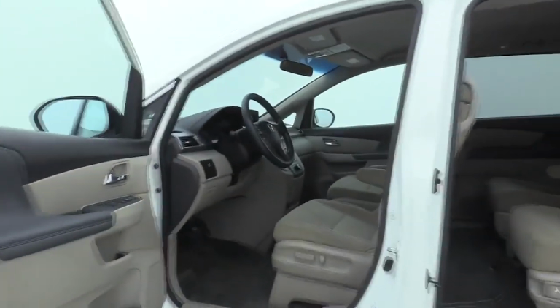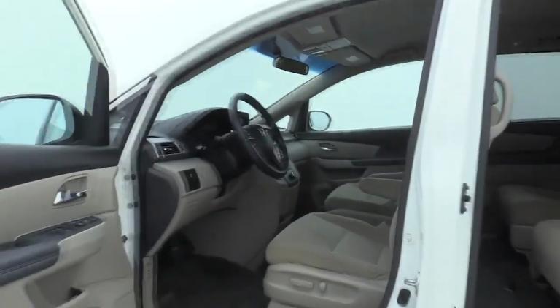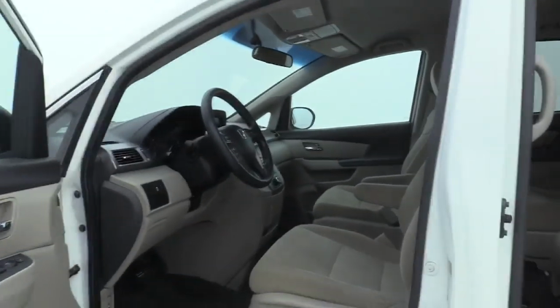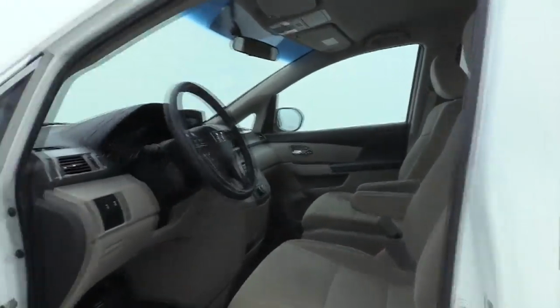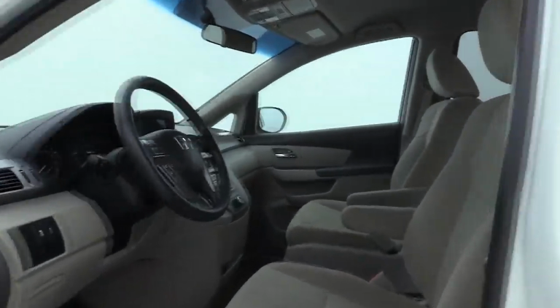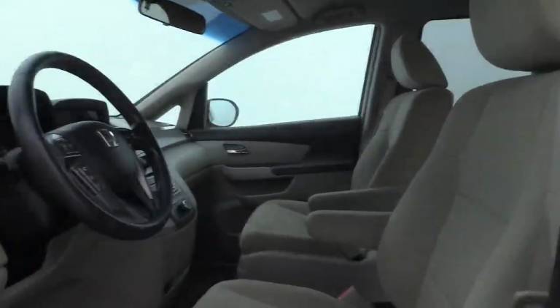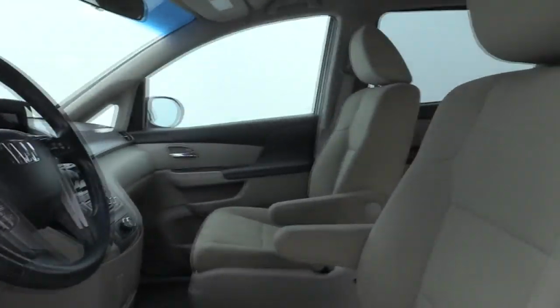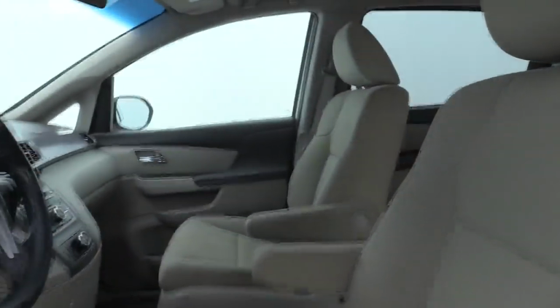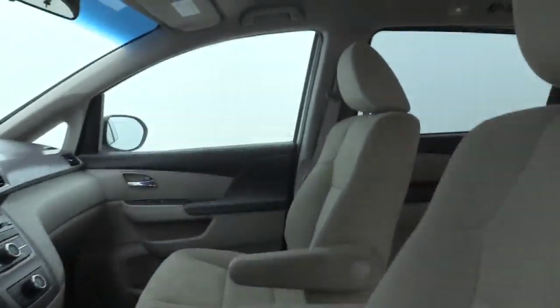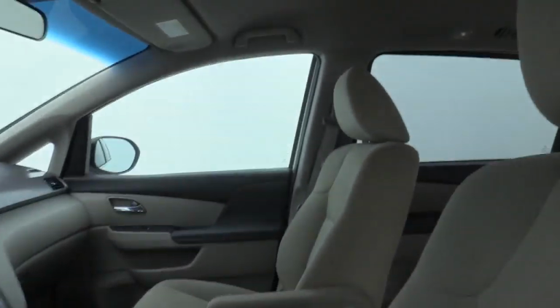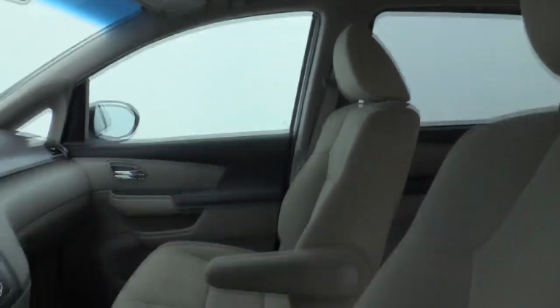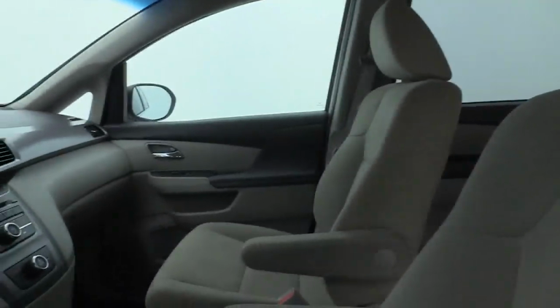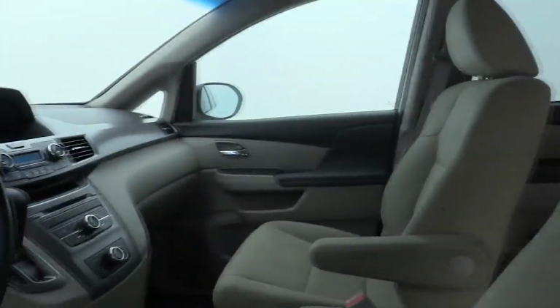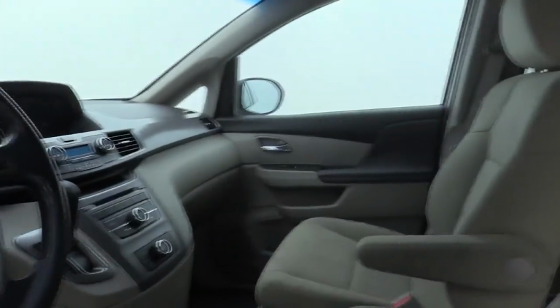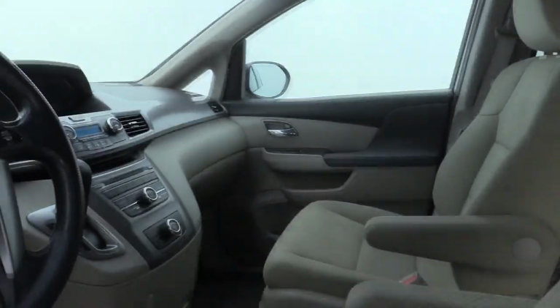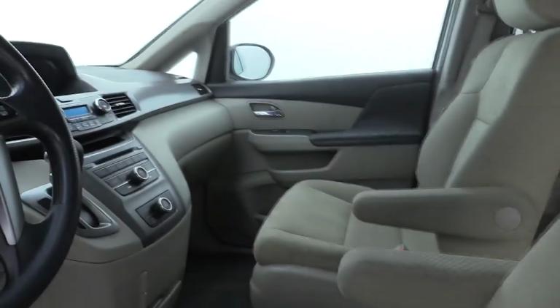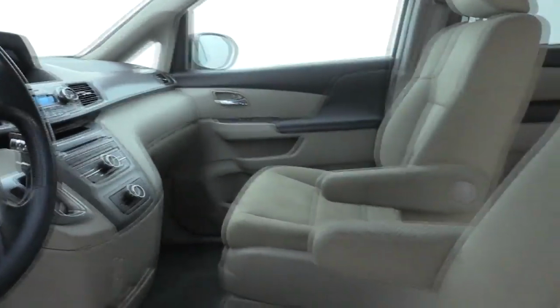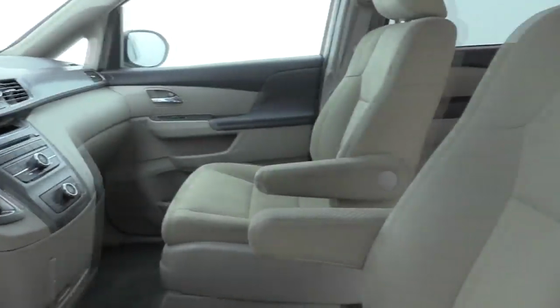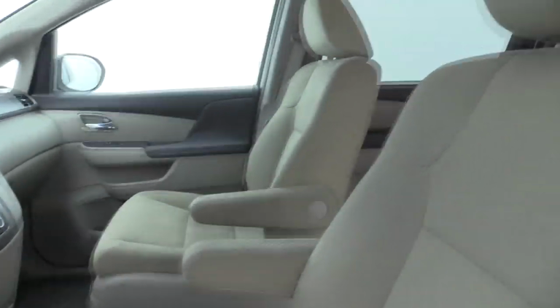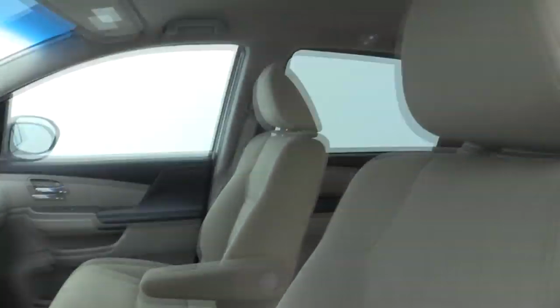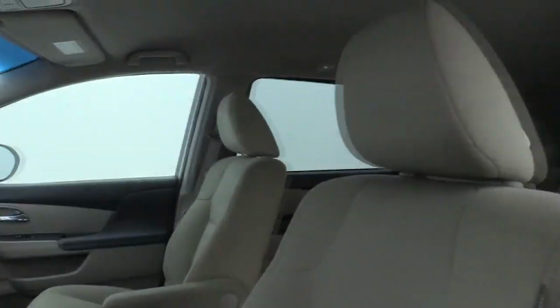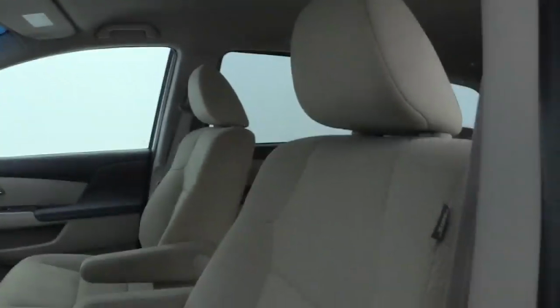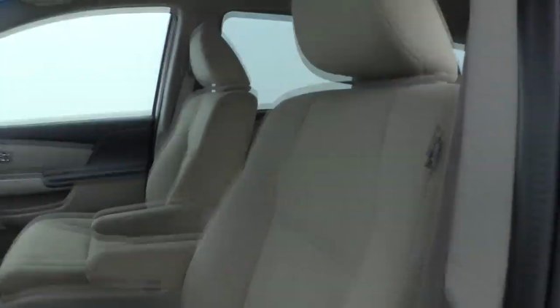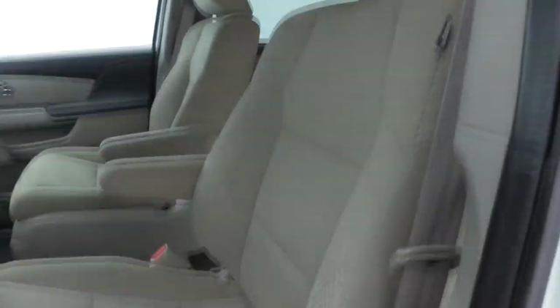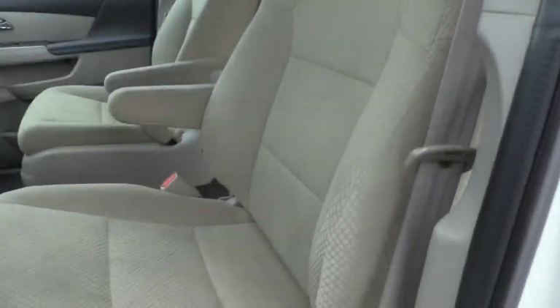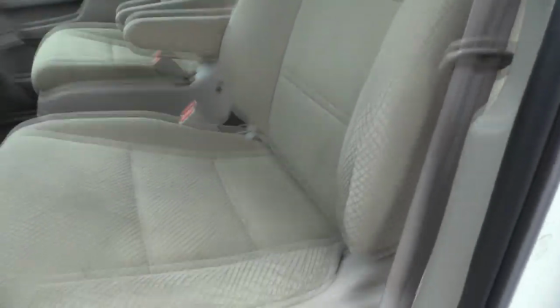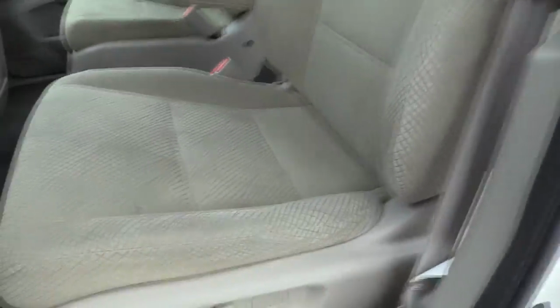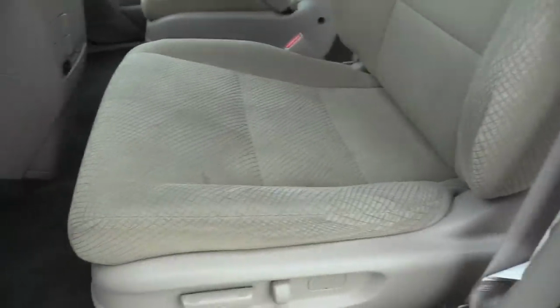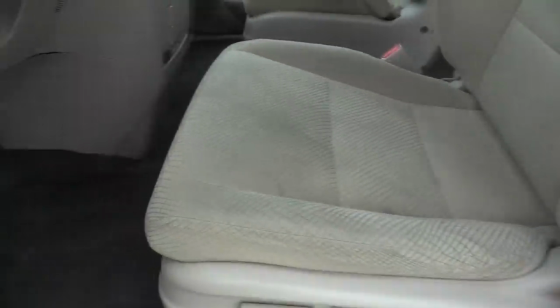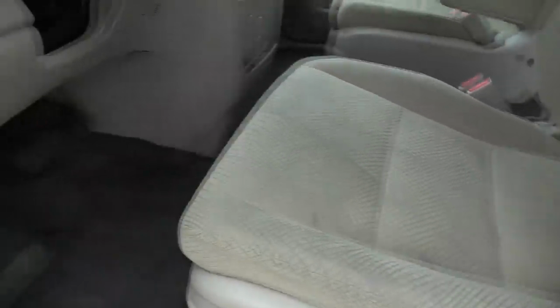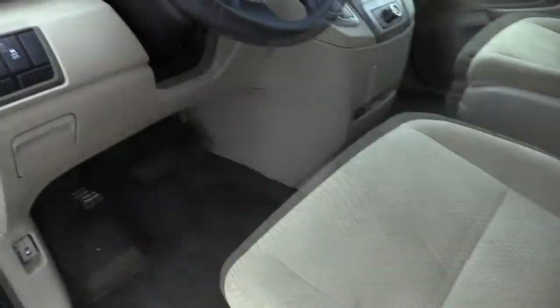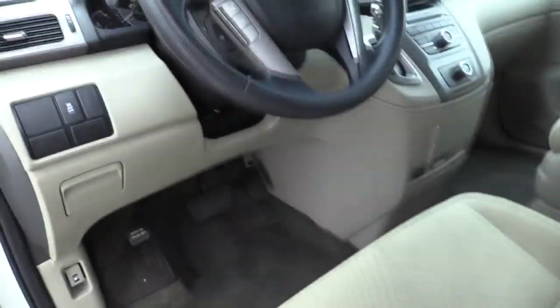Rear window defroster, trip computer, power windows, electronic stability control, CD player, brake assist, remote keyless entry, panic alarm, overhead console, tachometer, cloth seat trim, driver vanity mirror.